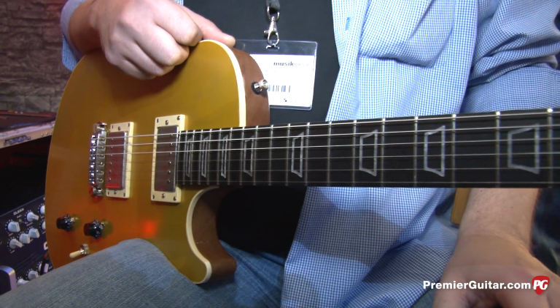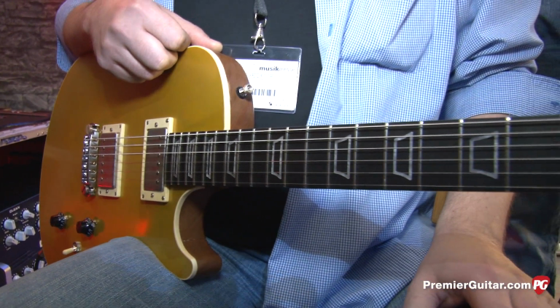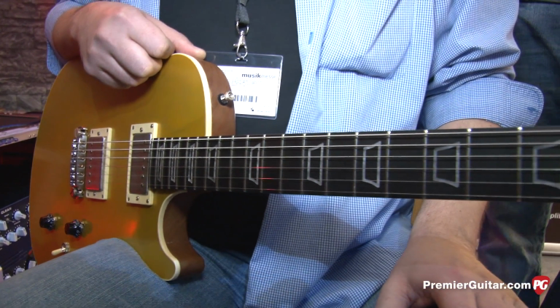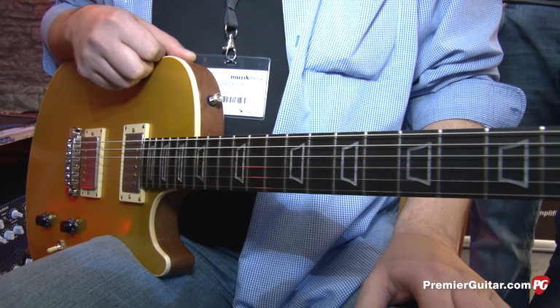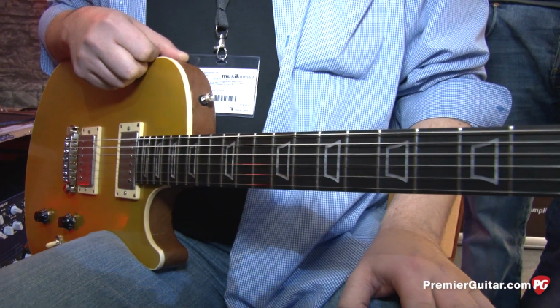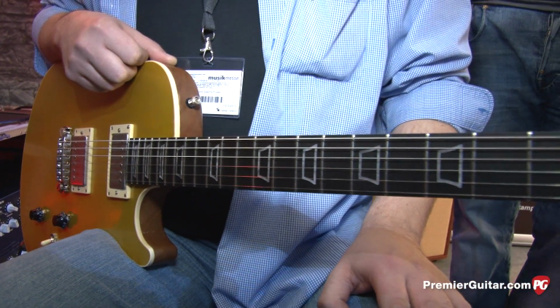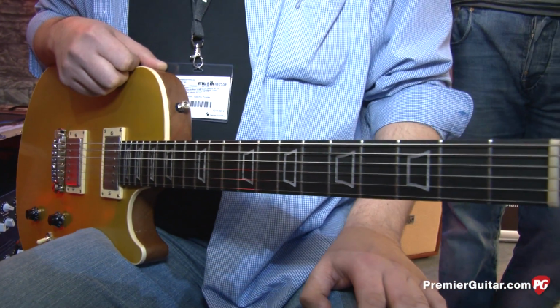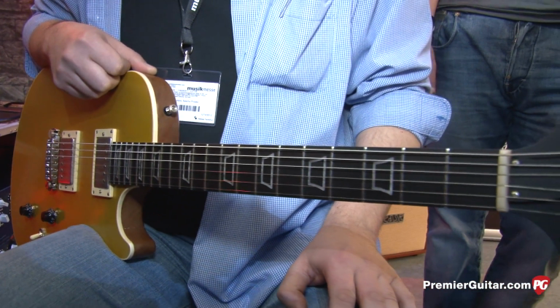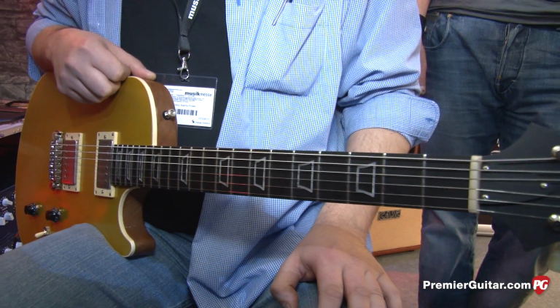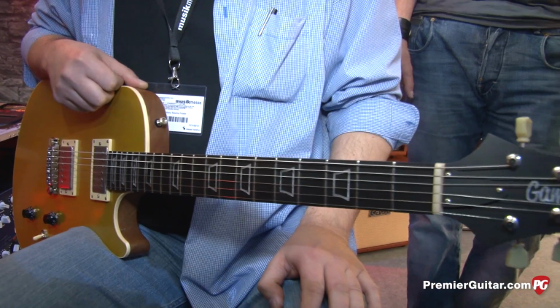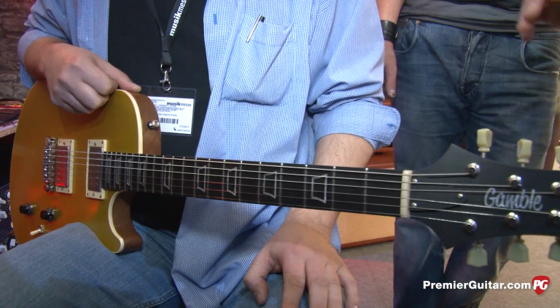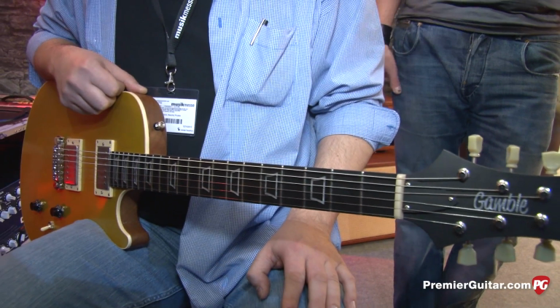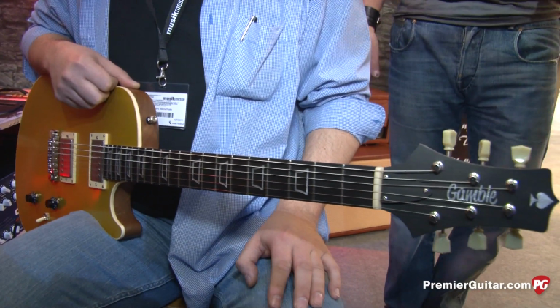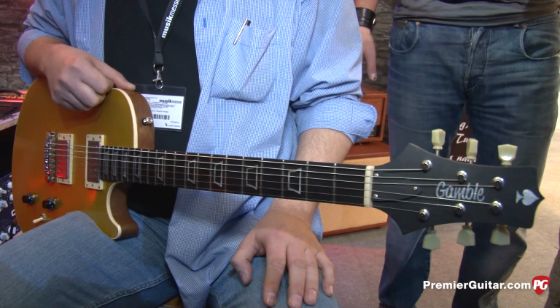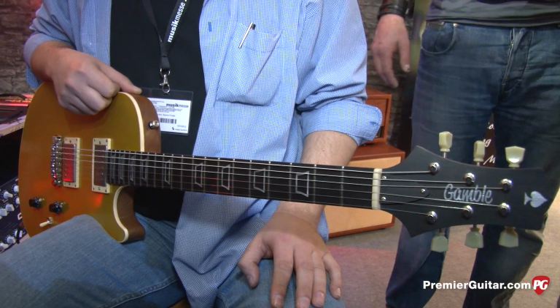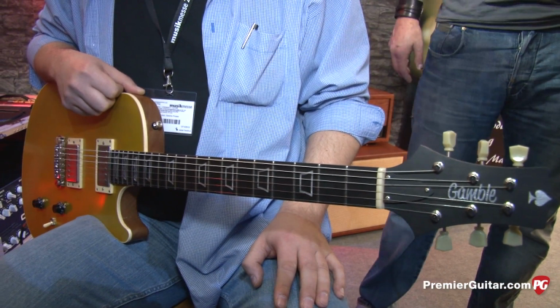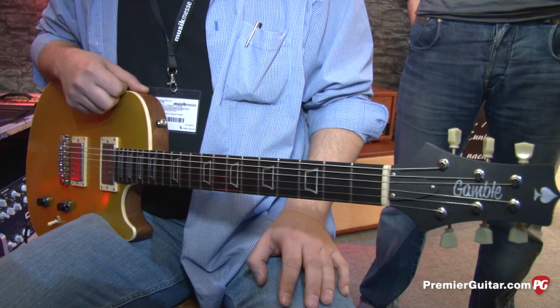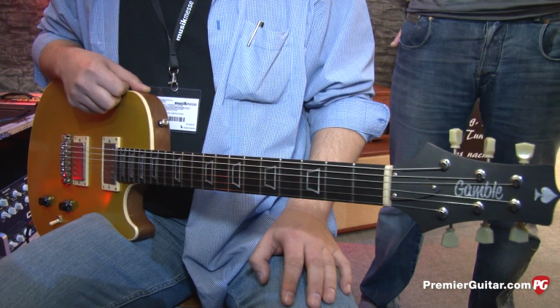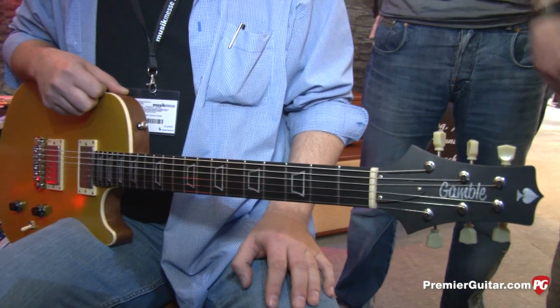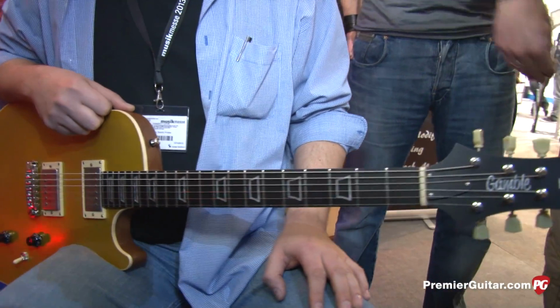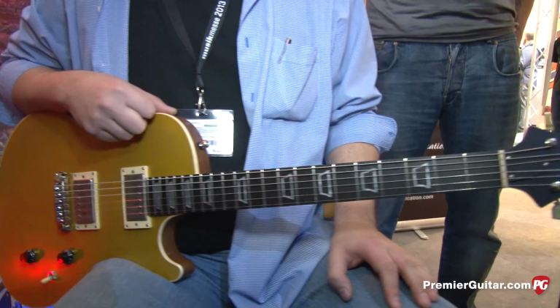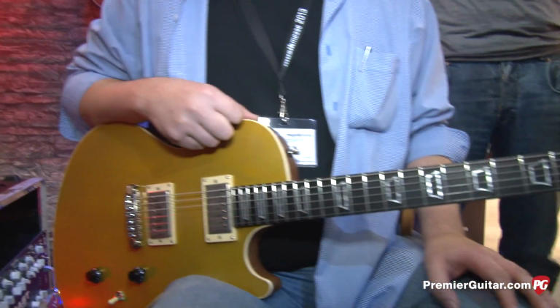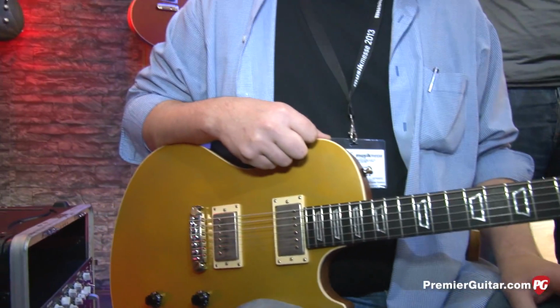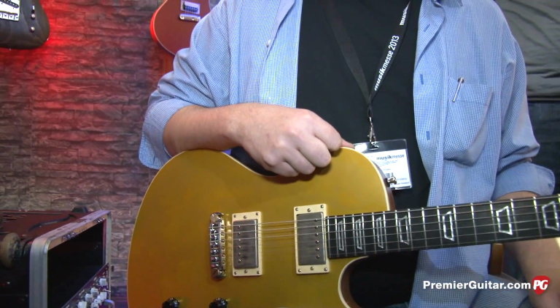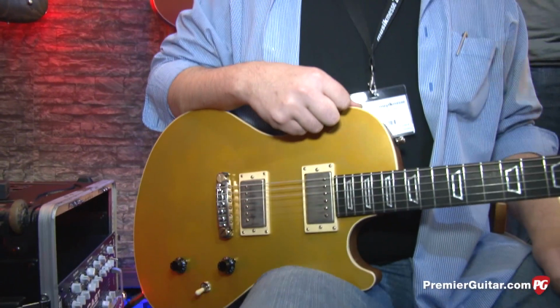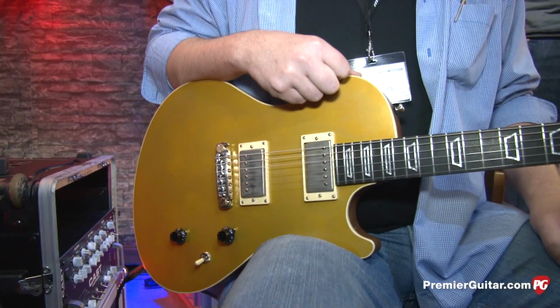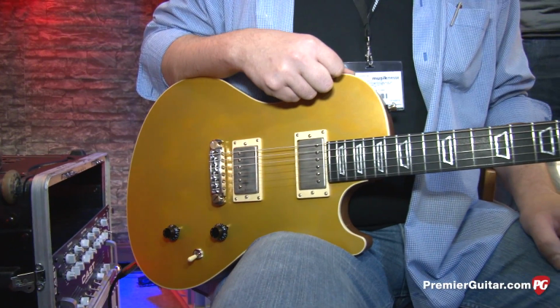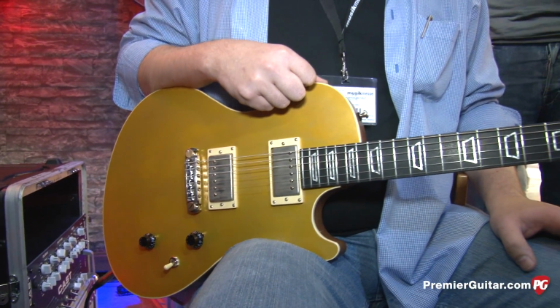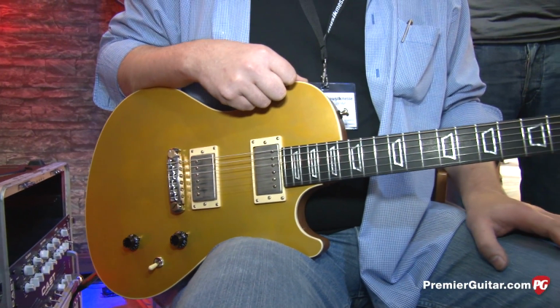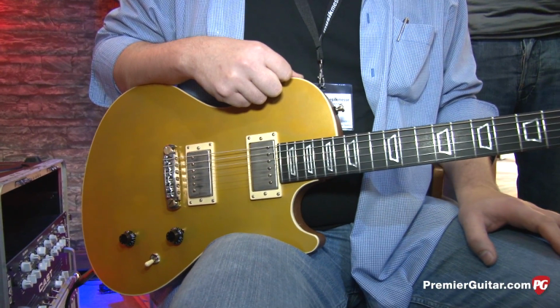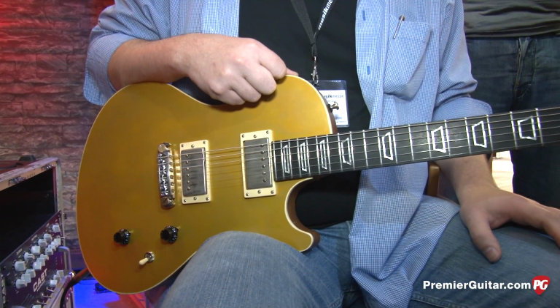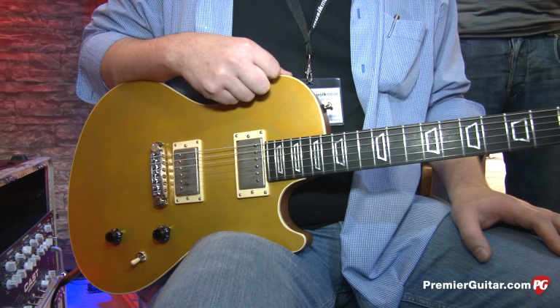It's a Les Paul style. We have two humbuckers and a mahogany neck, mahogany body. We have a maple top and an ebony fretboard. That is a classic Les Paul style.